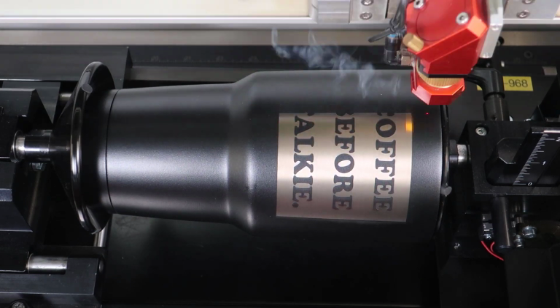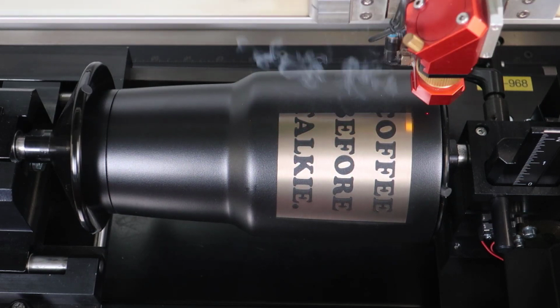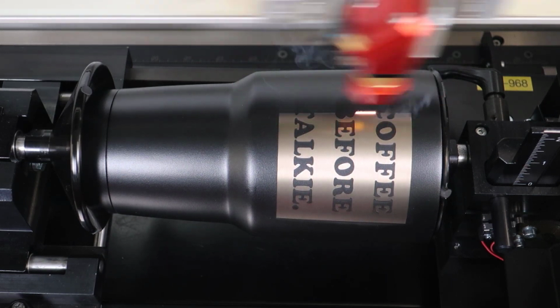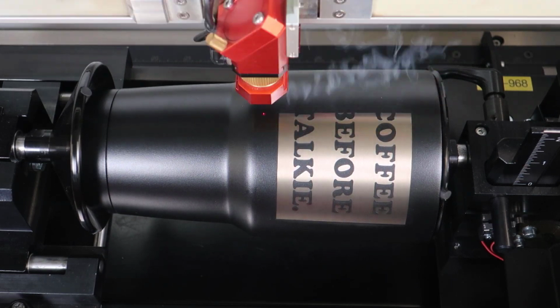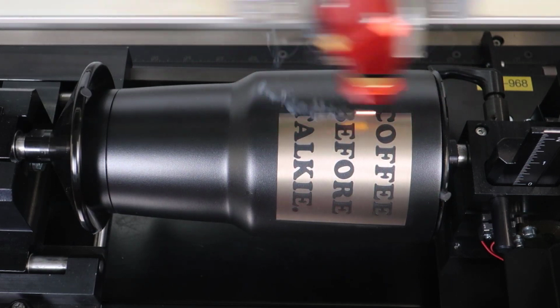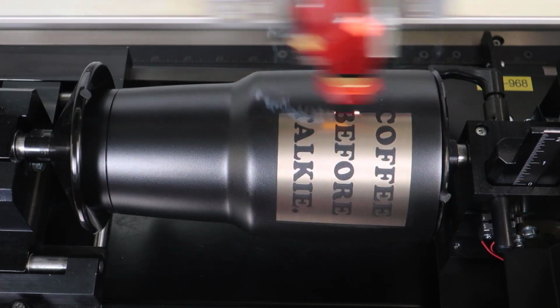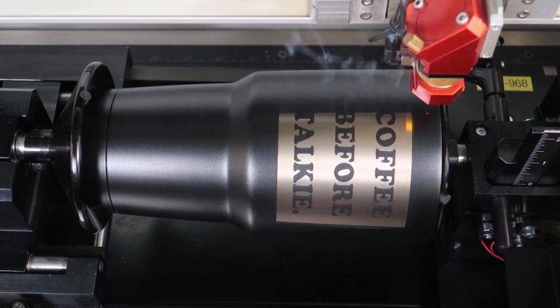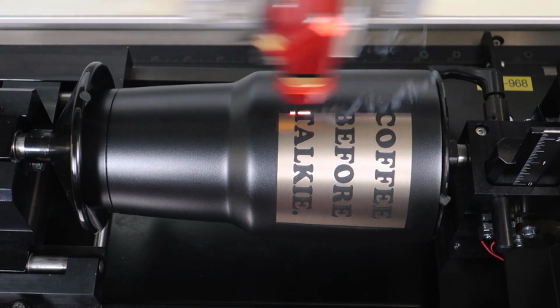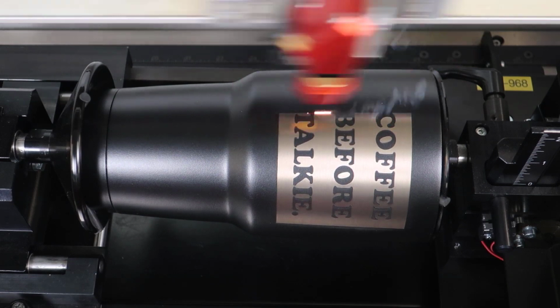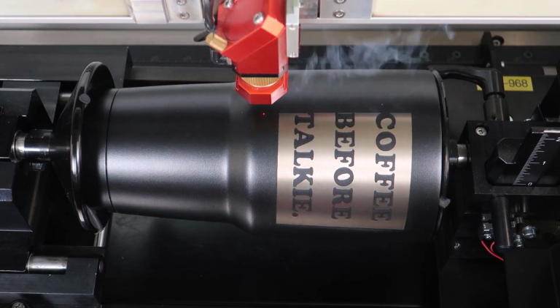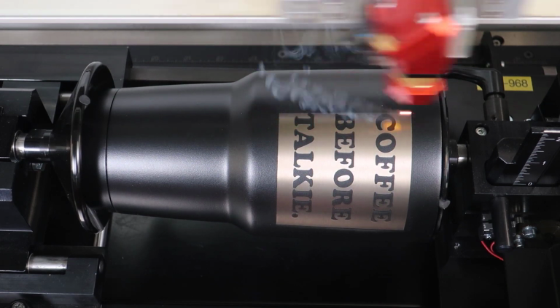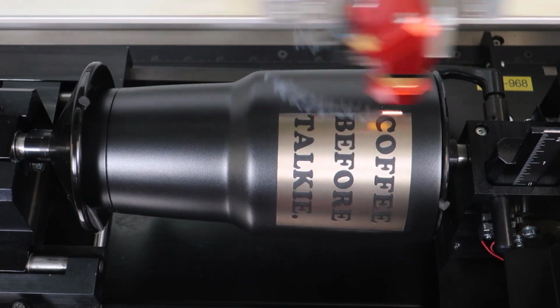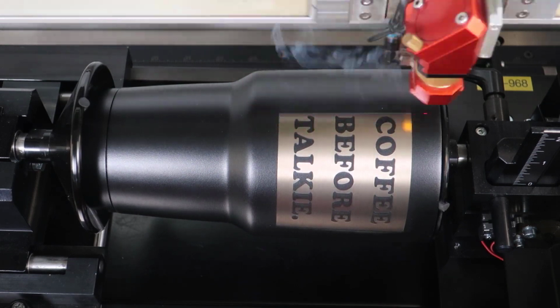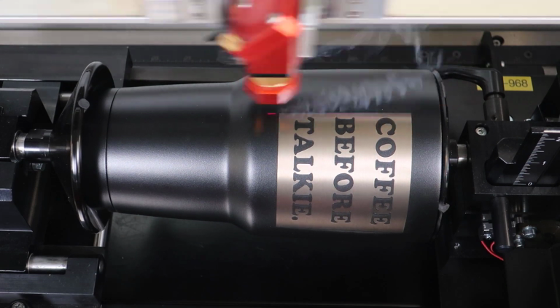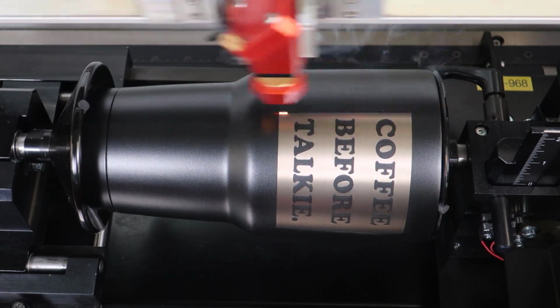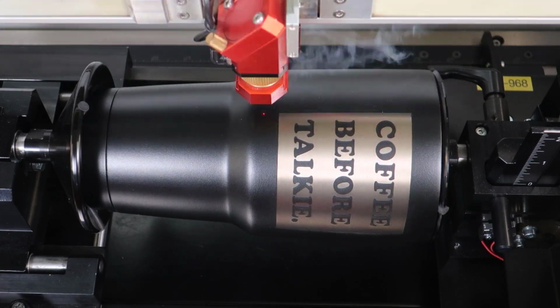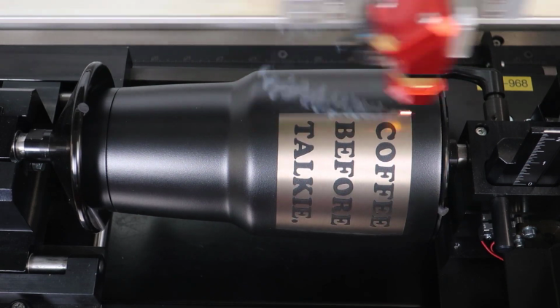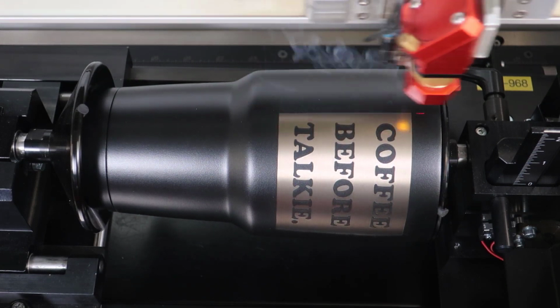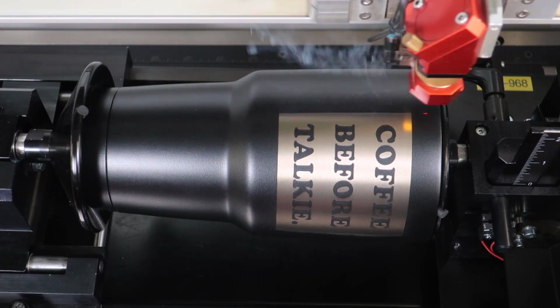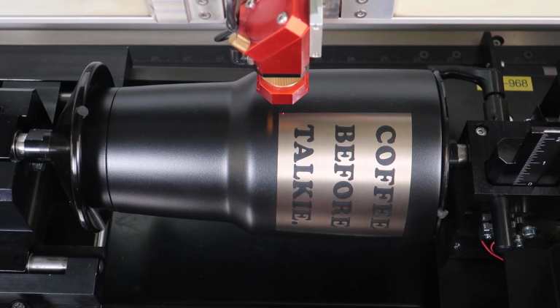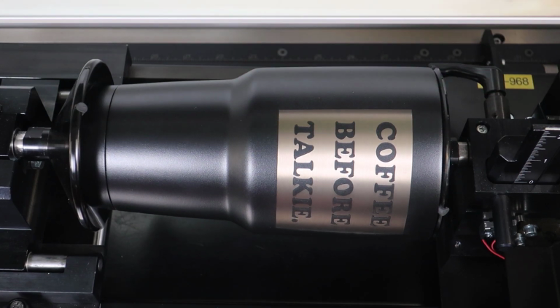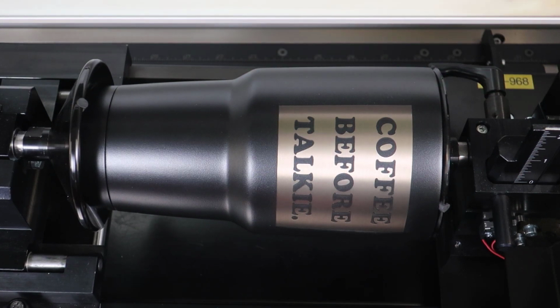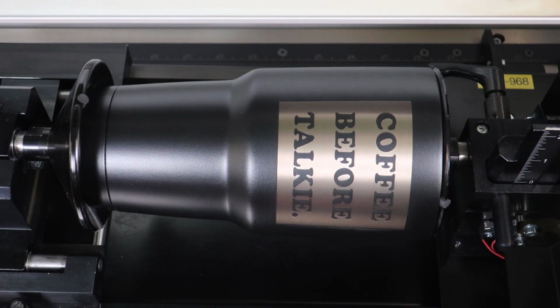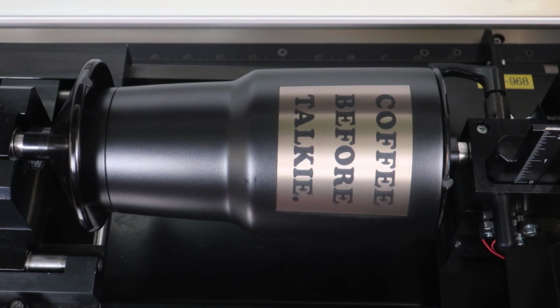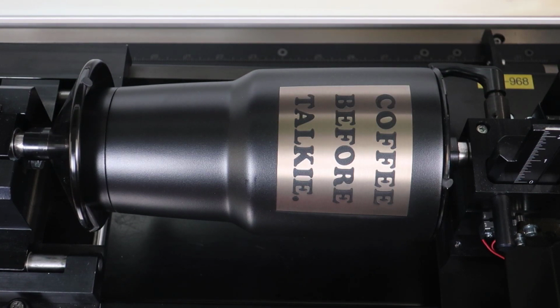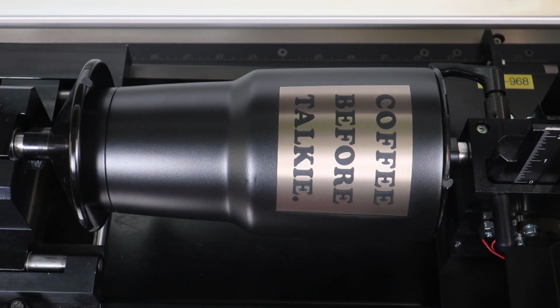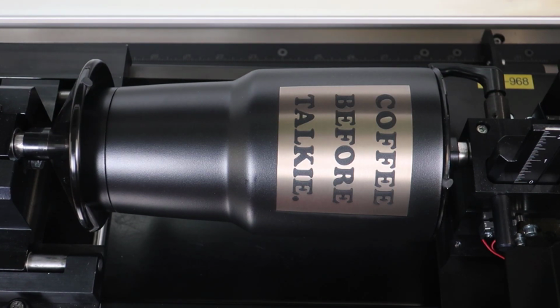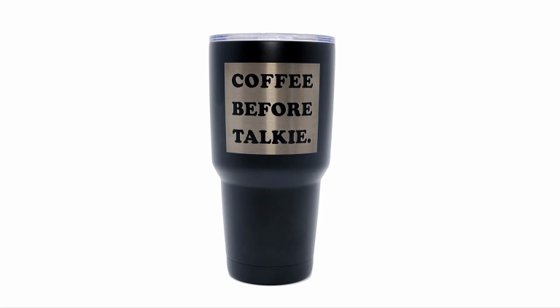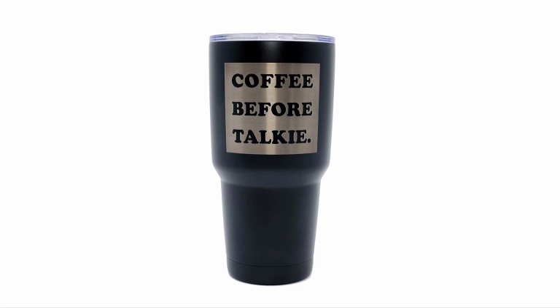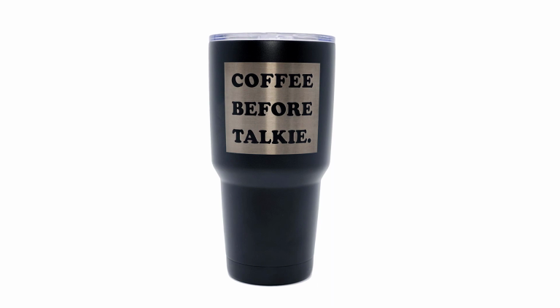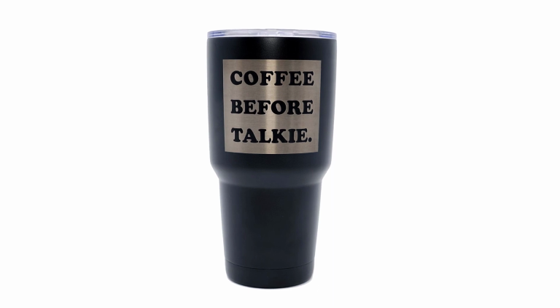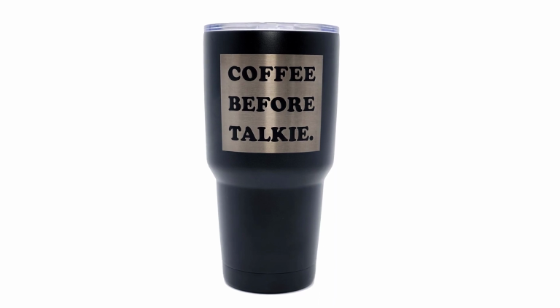A second laser pass will clean this up but it can be very time consuming. This laser hack will use a degreaser cleaner combined with a magic eraser sponge to quickly take the final bit of residue from the surface of the metal.